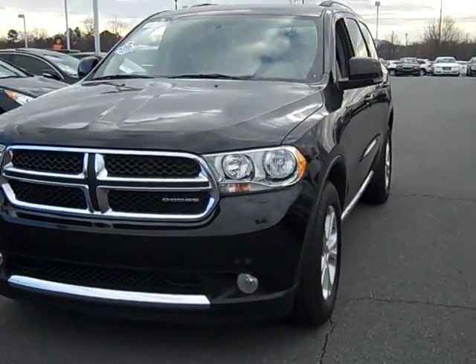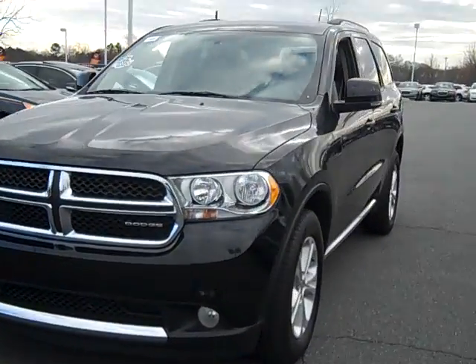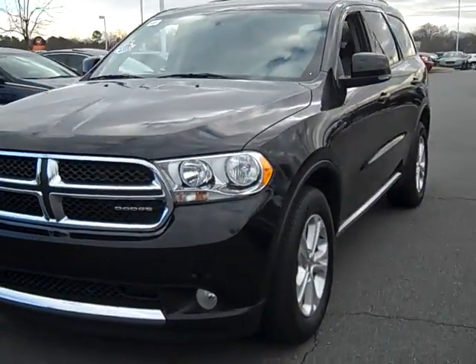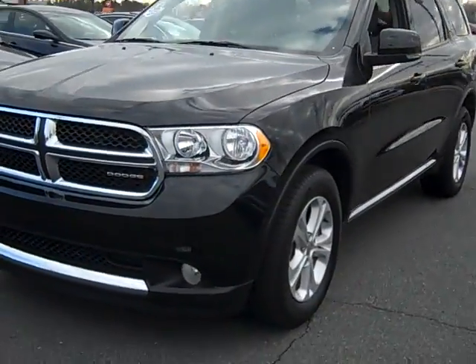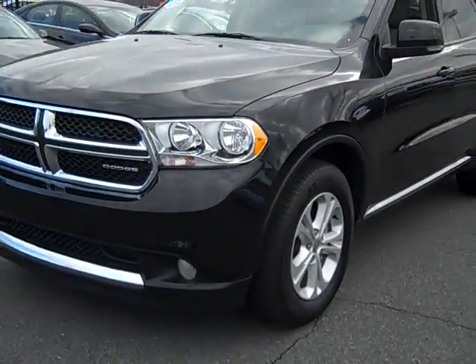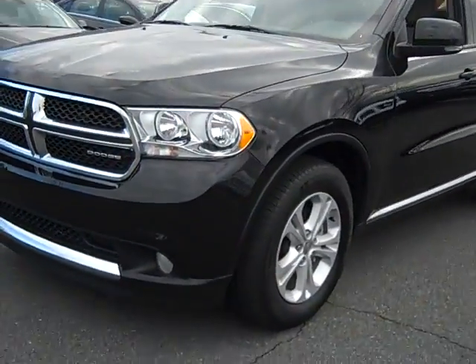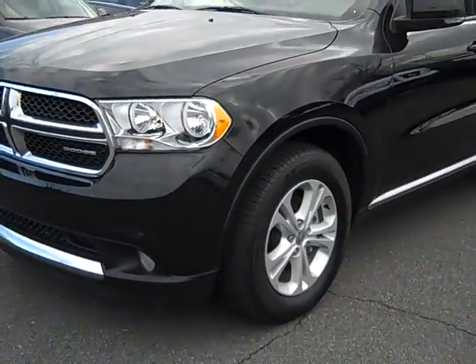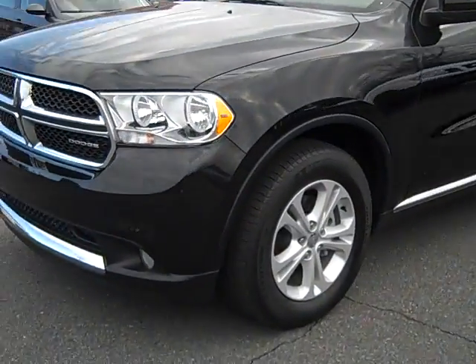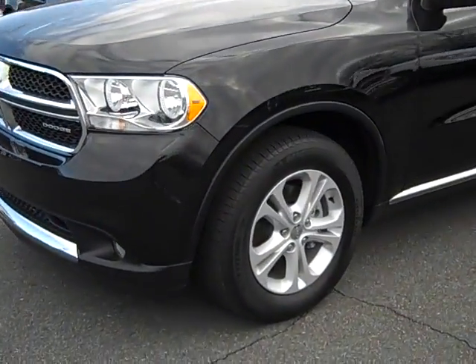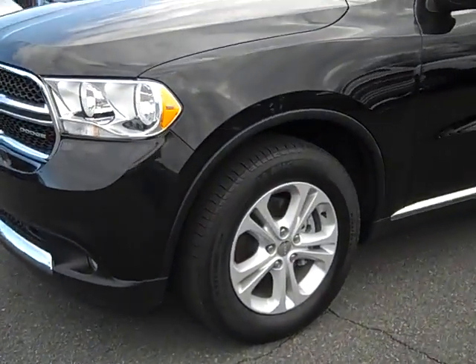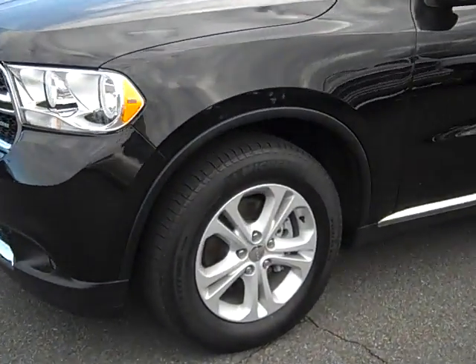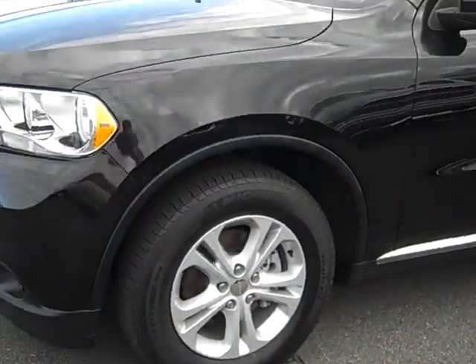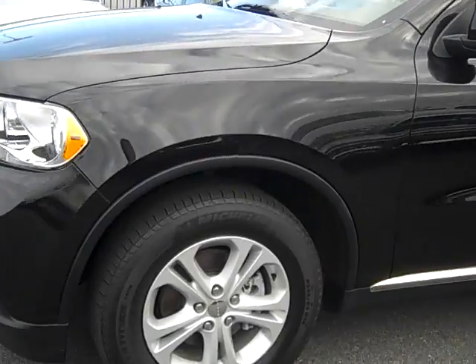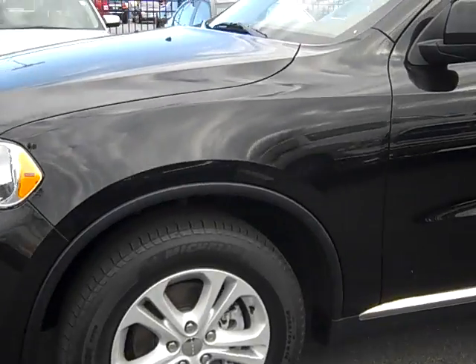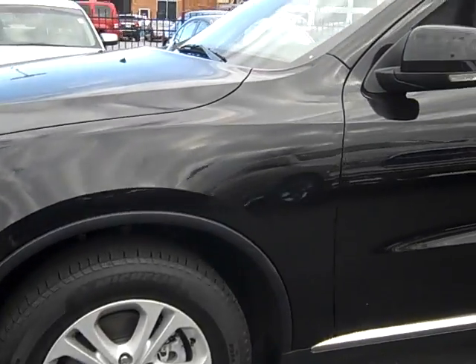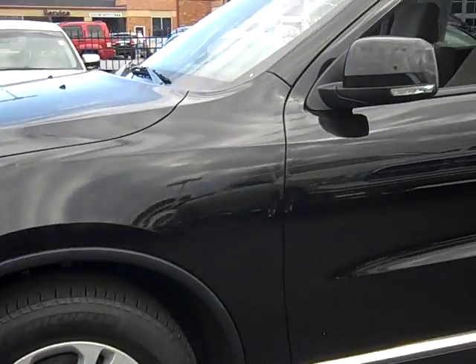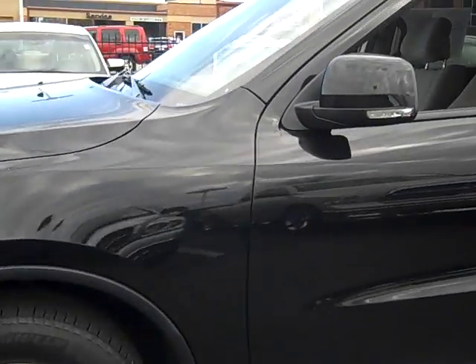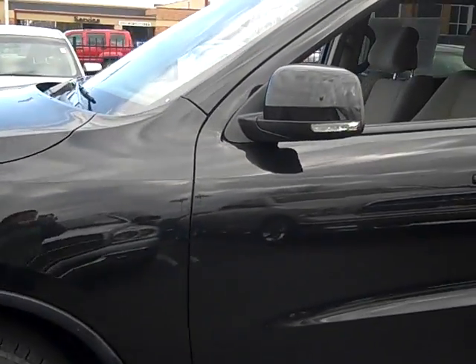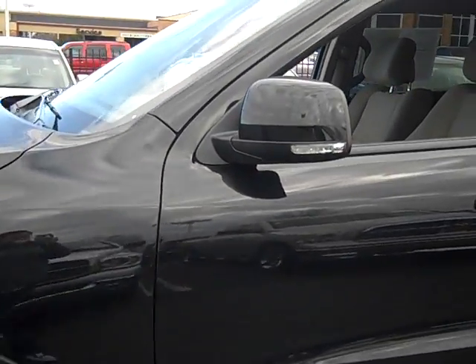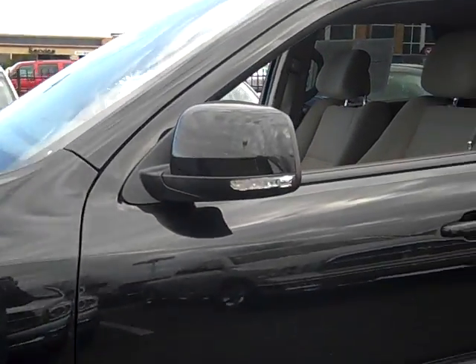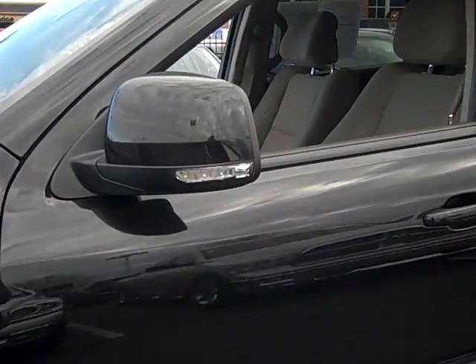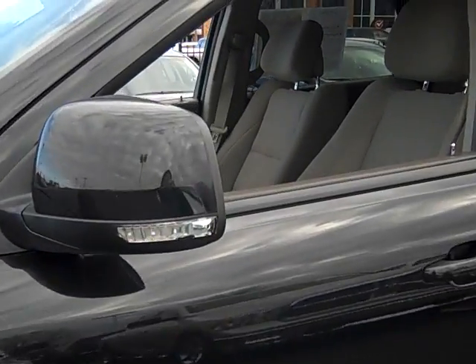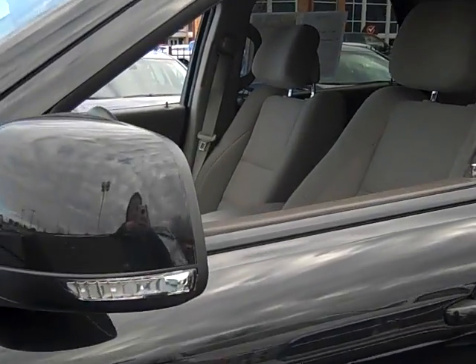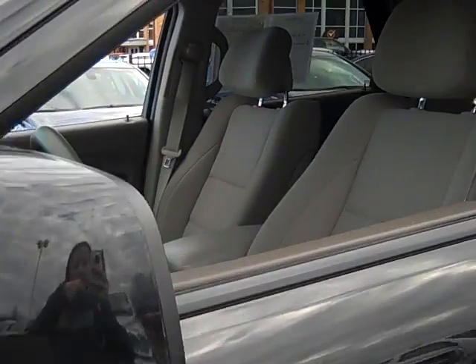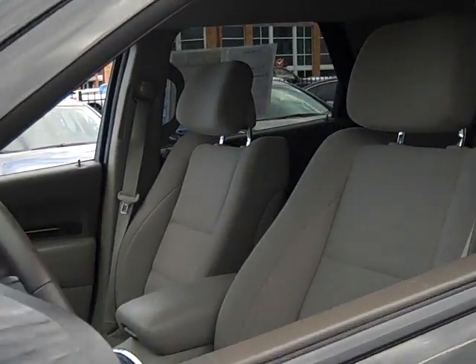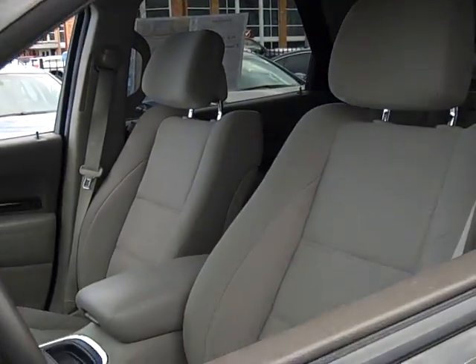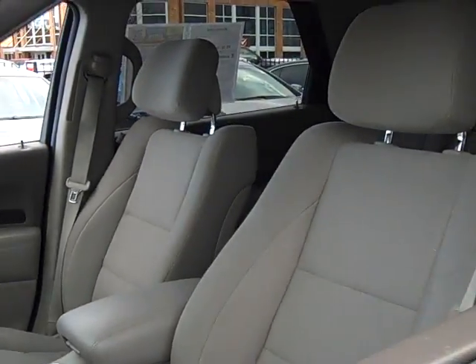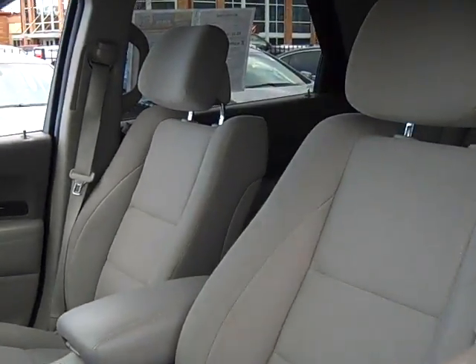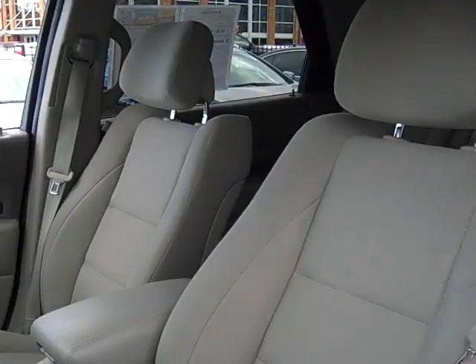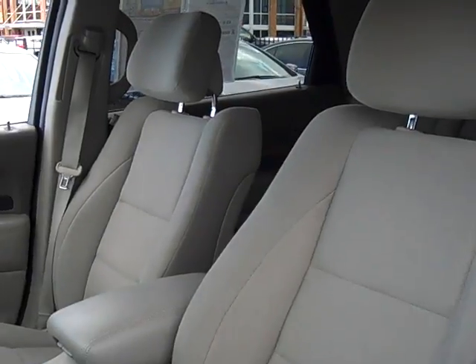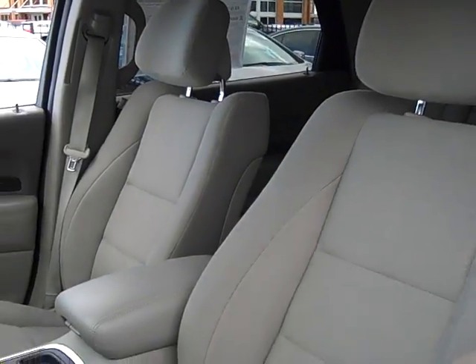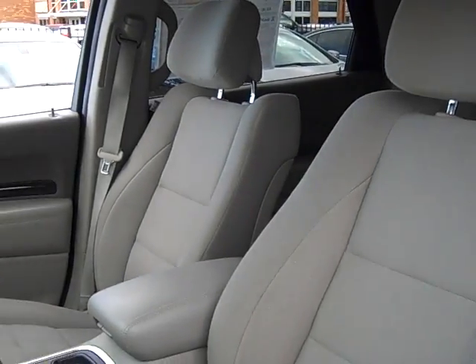The tires on this Durango are in seriously great shape. The three rows of seats in this one owner car are in pristine condition and seats seven passengers comfortably.